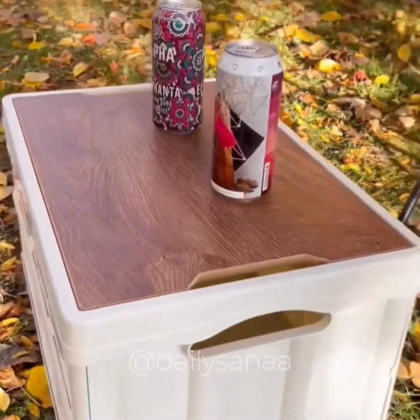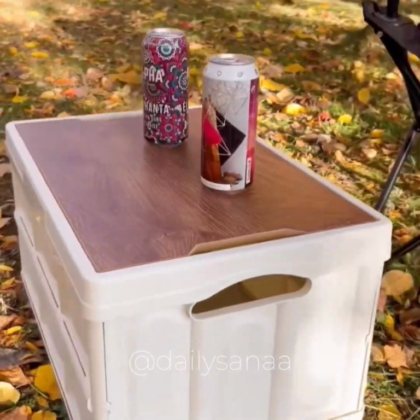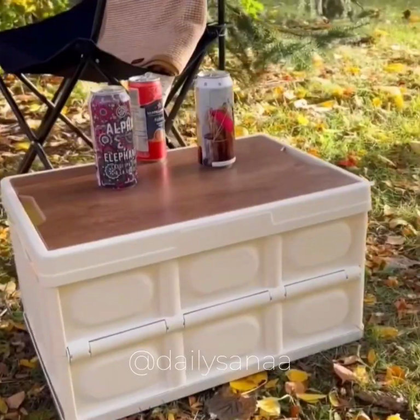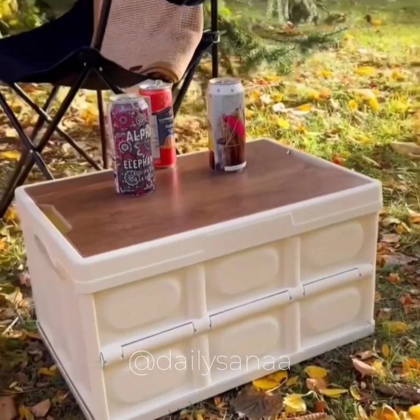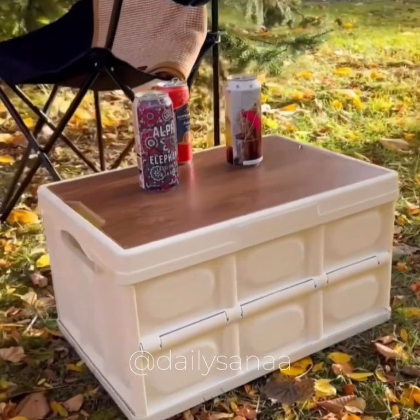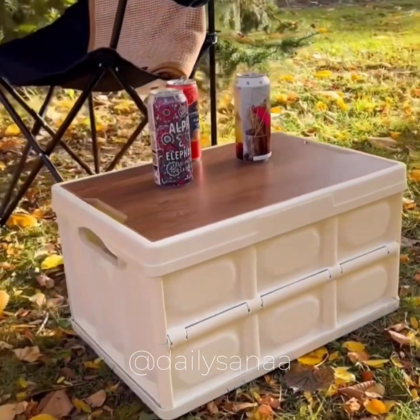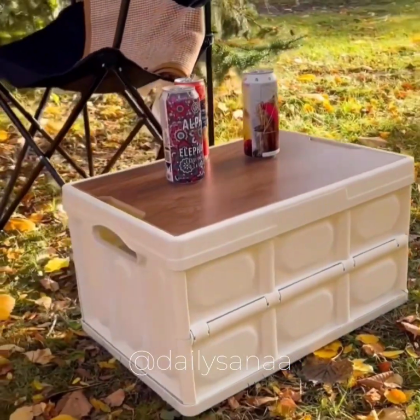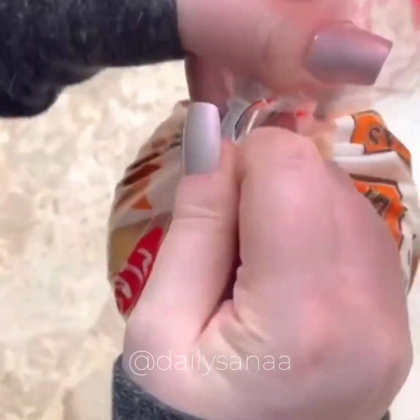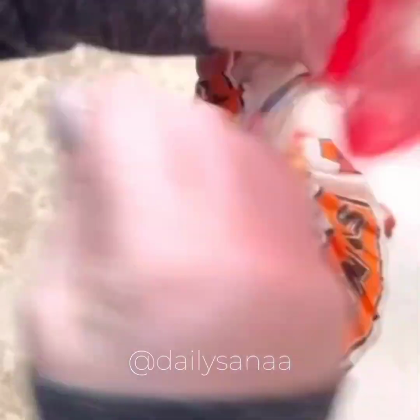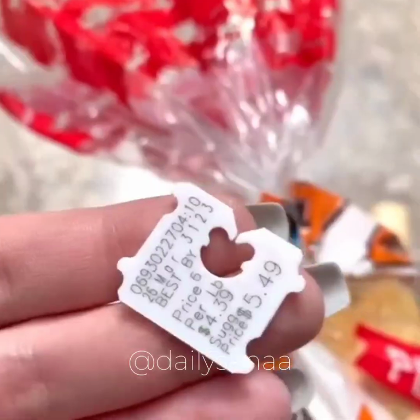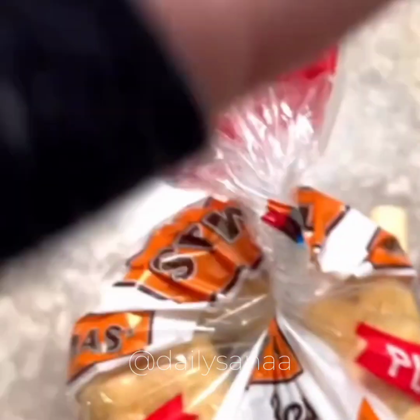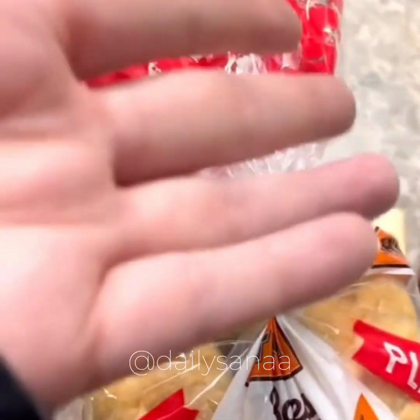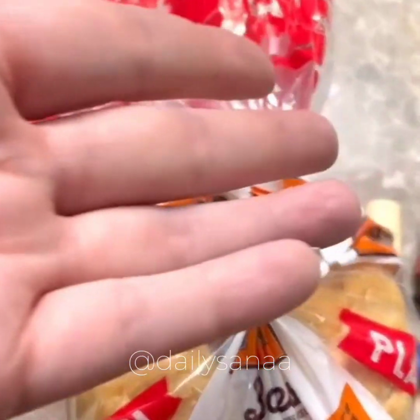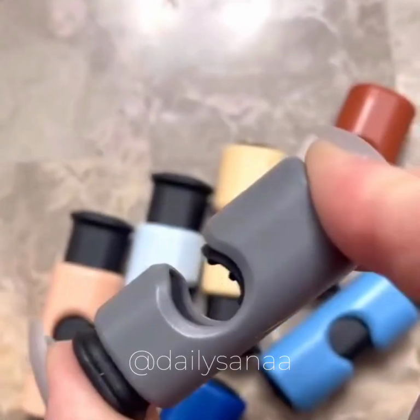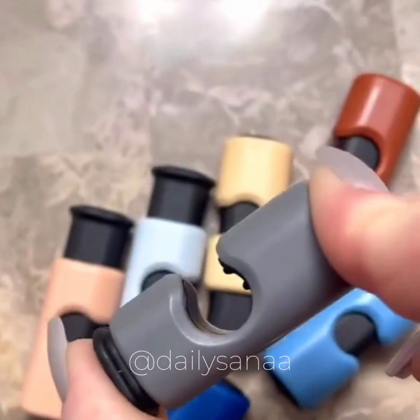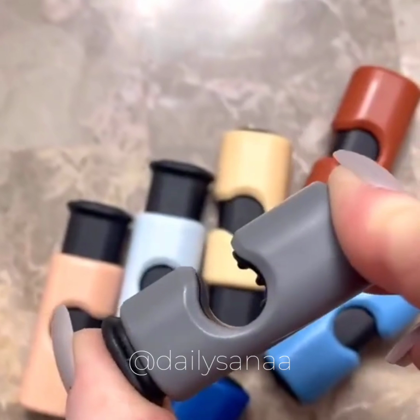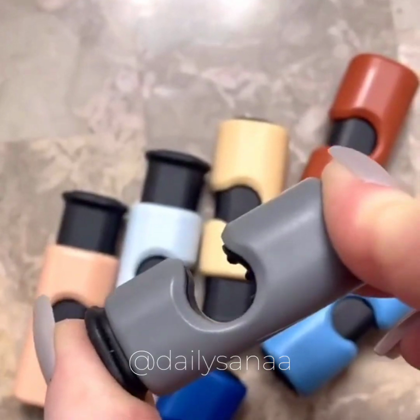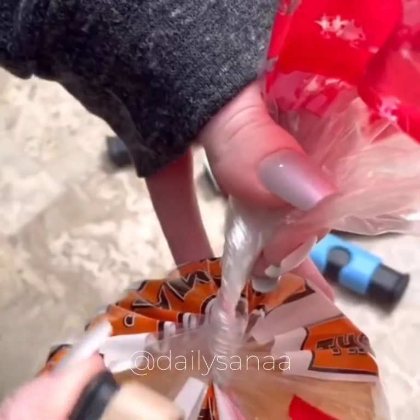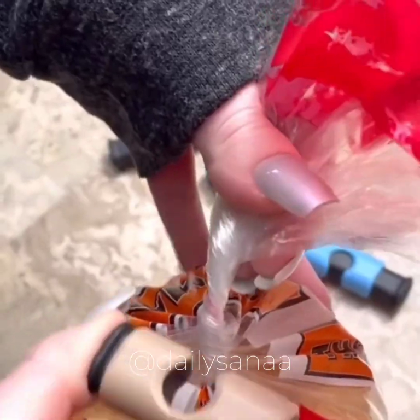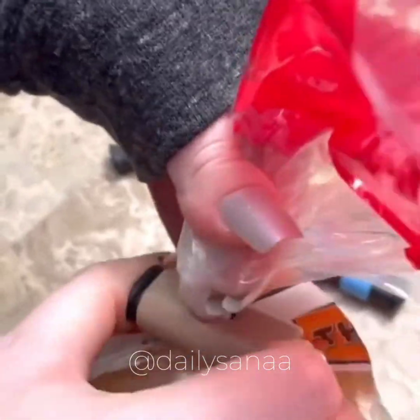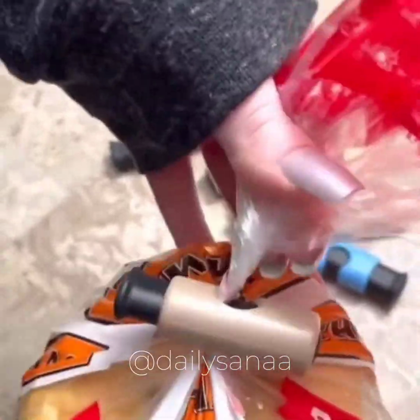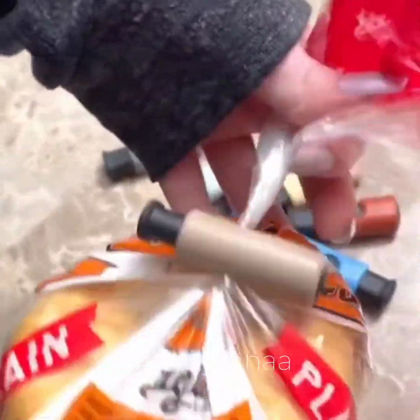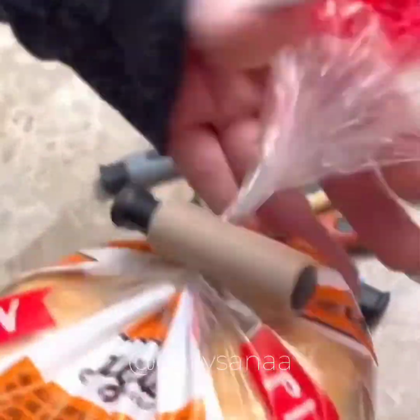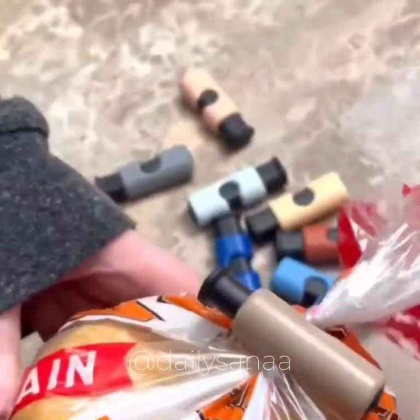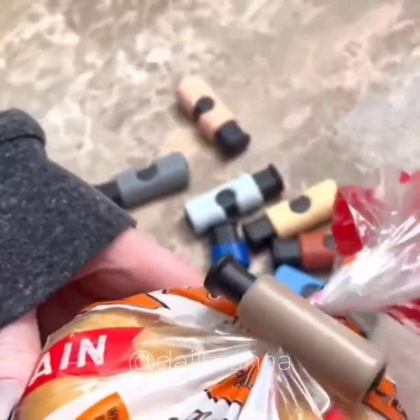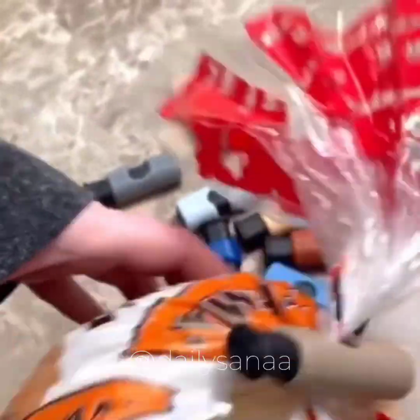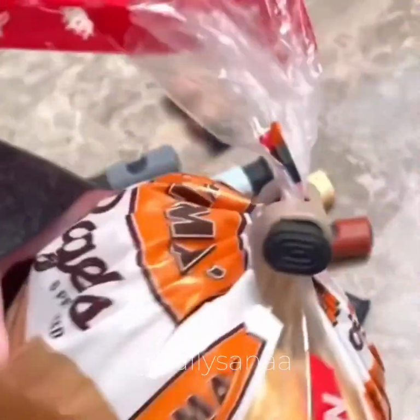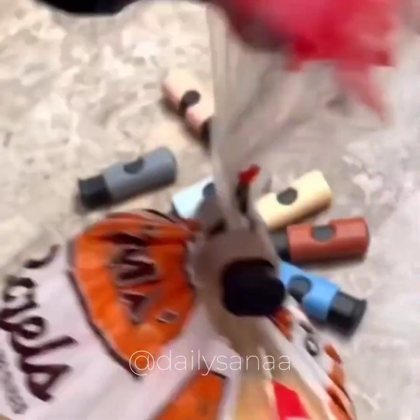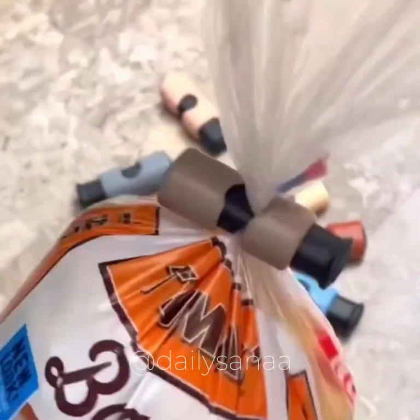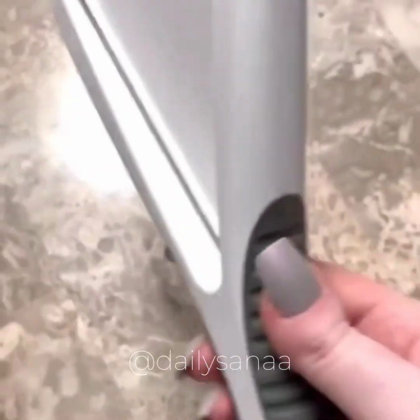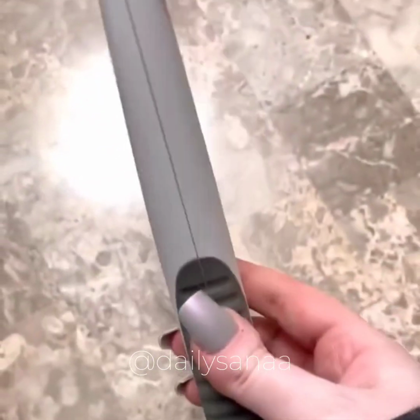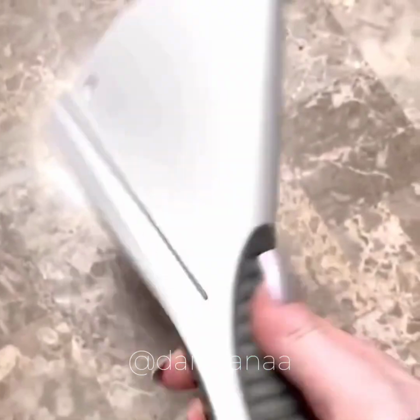These bread clips come in a pack of eight and they'll actually keep your bread fresher for longer.